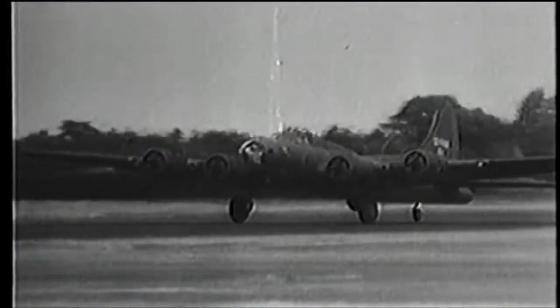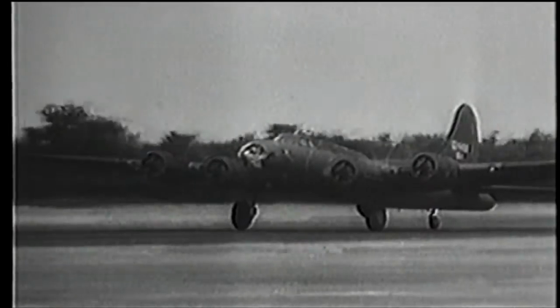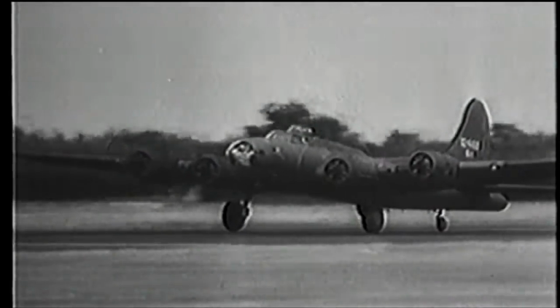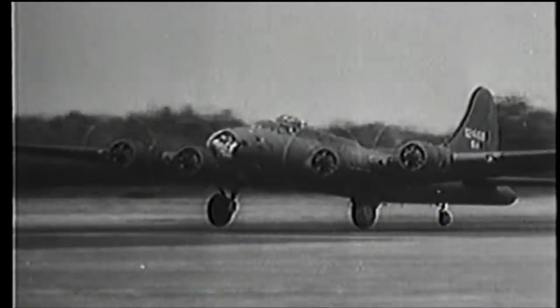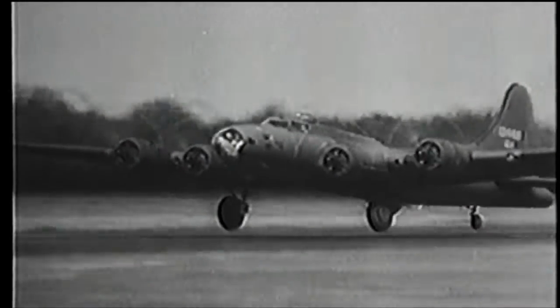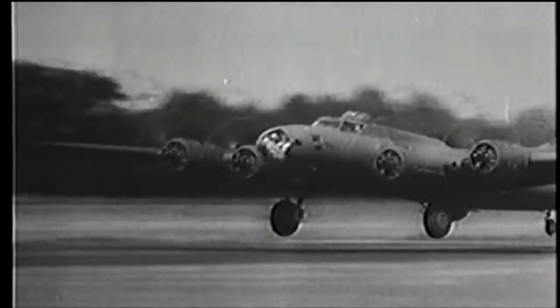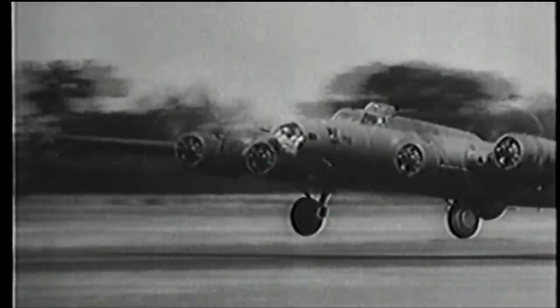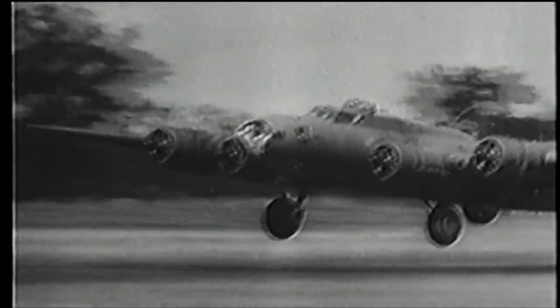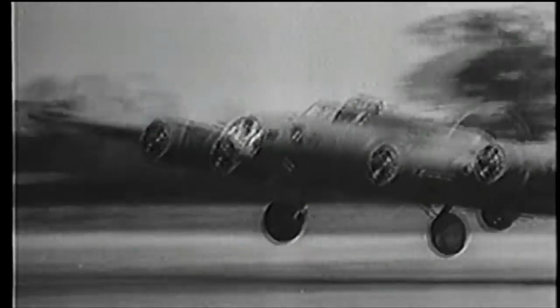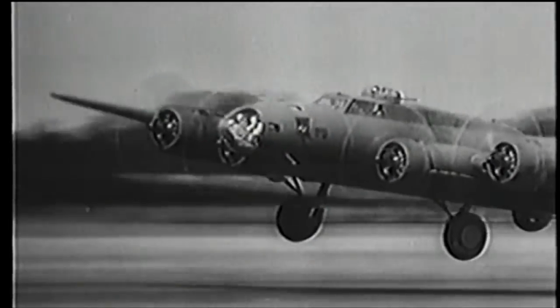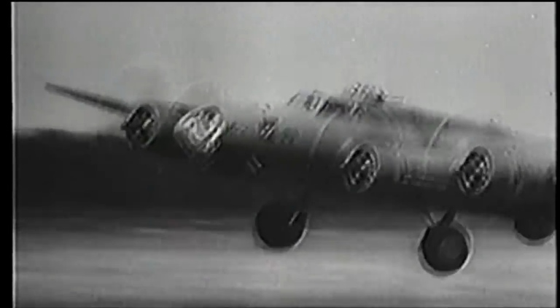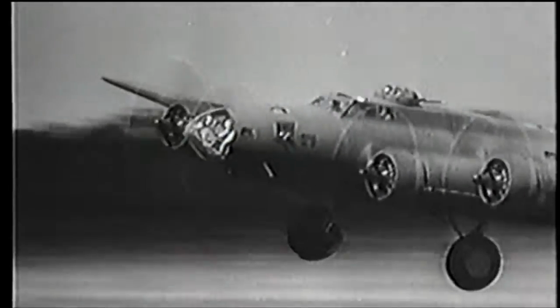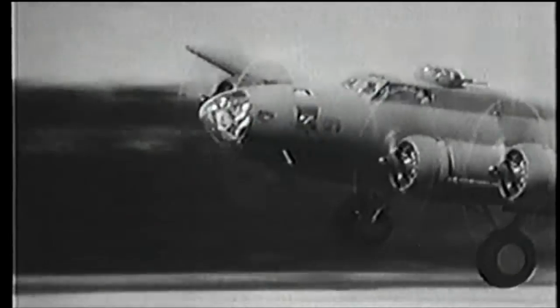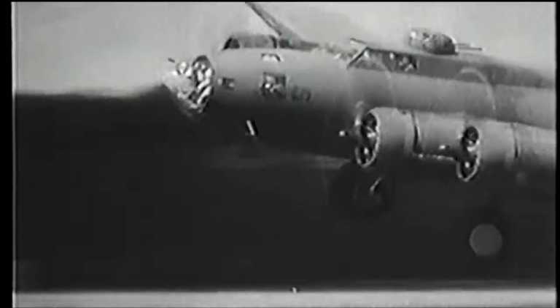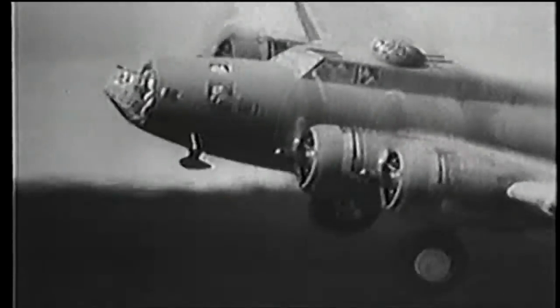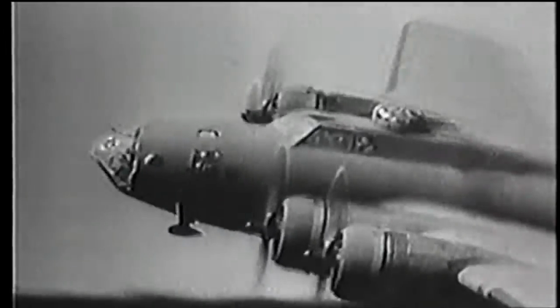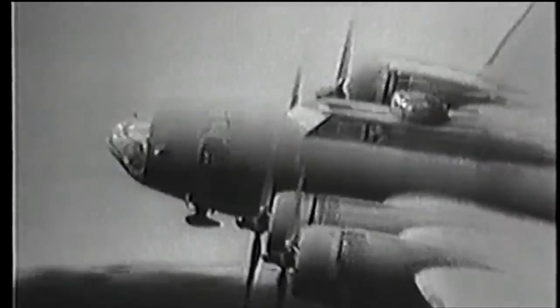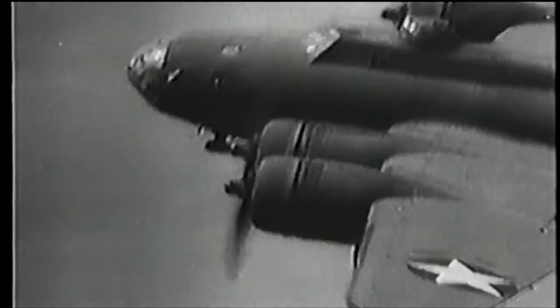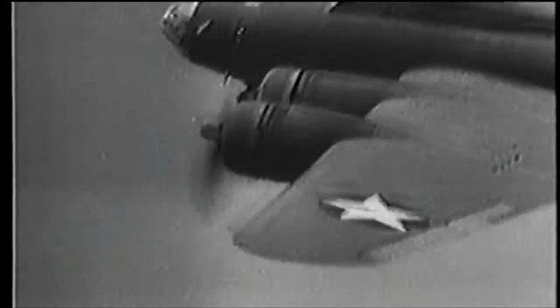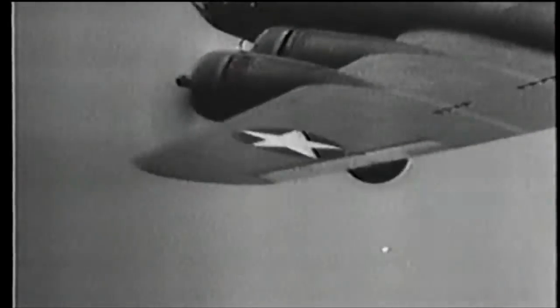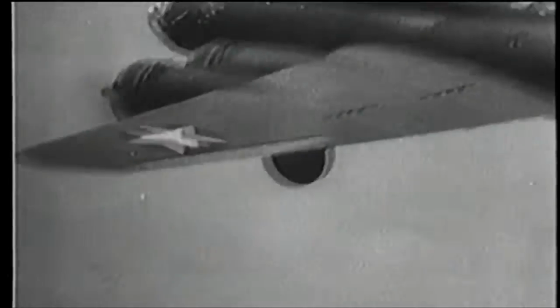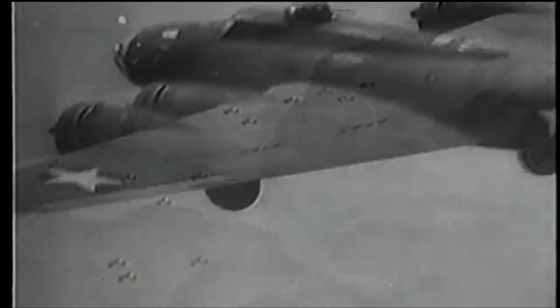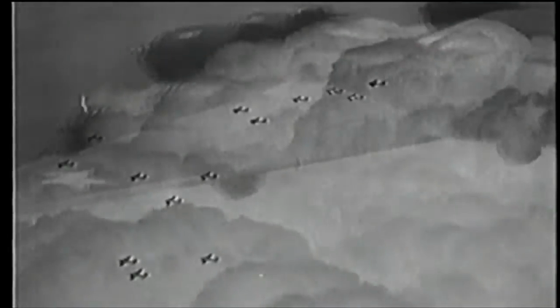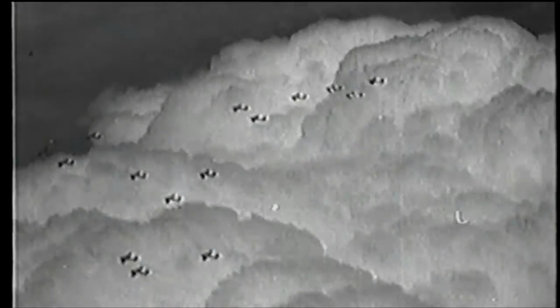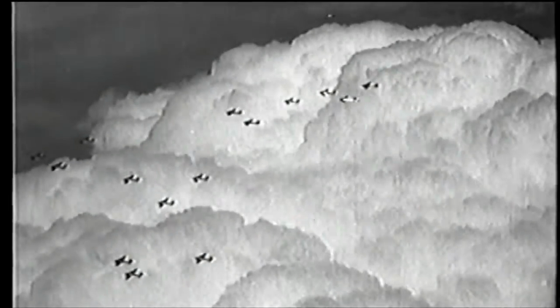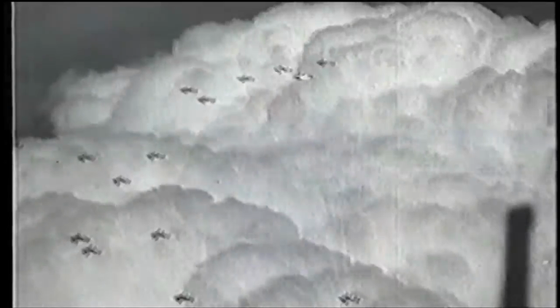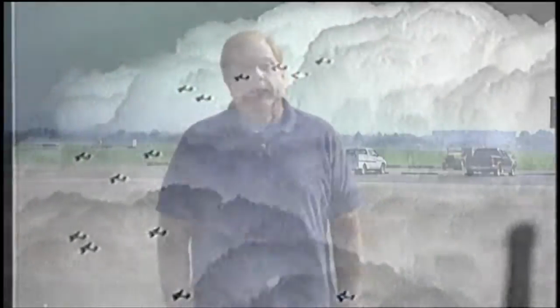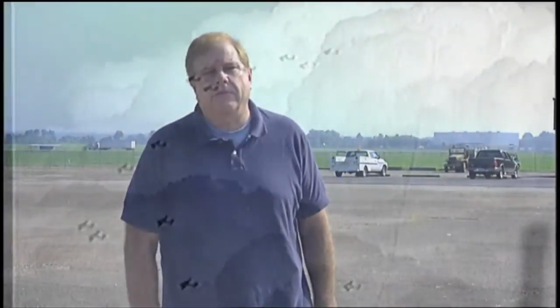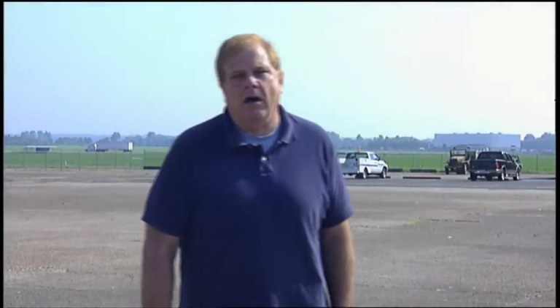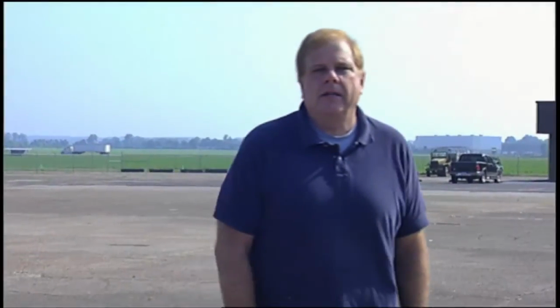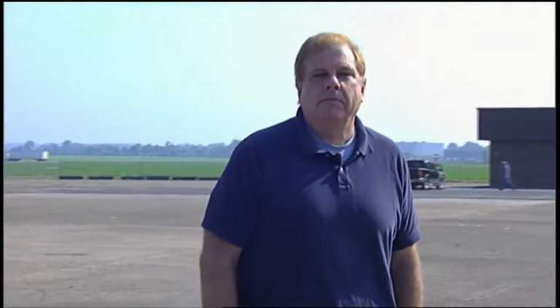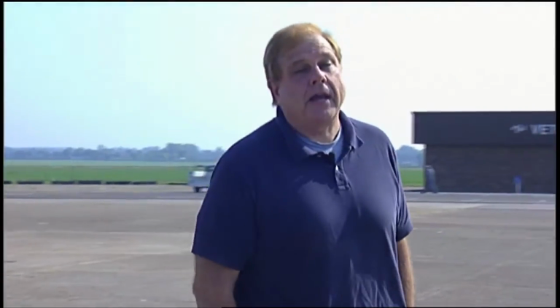The B-17, the plane that would help bring the Nazis to their knees. But the sounds of those machines, of the men themselves, are gone, but not forgotten.